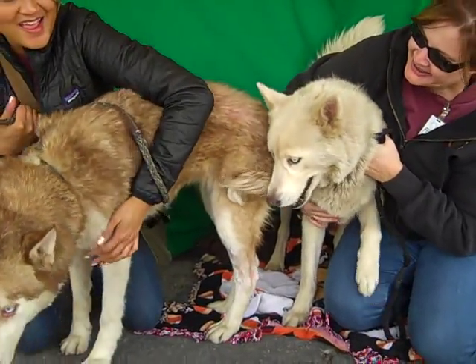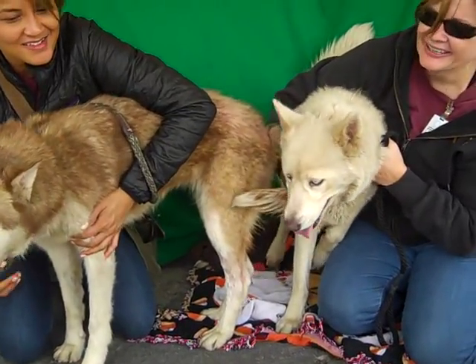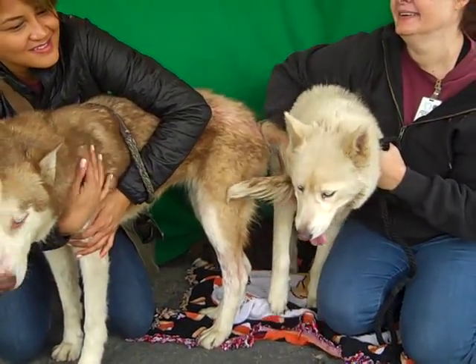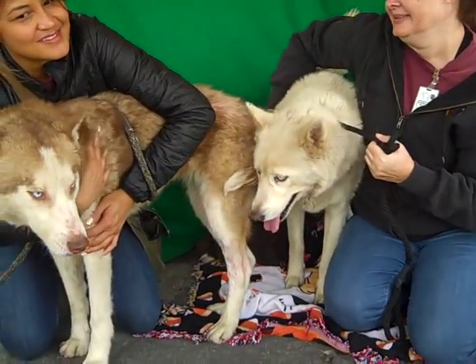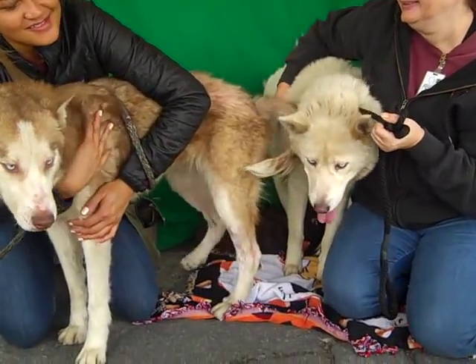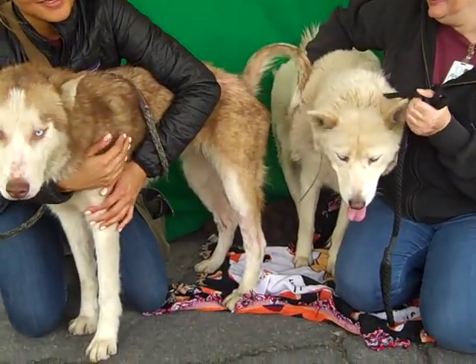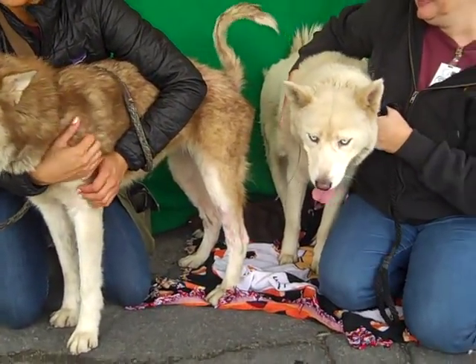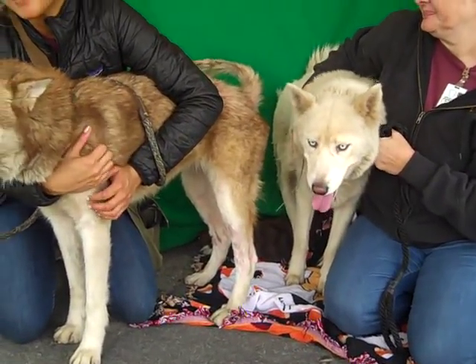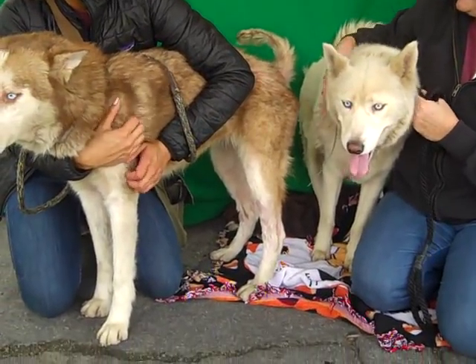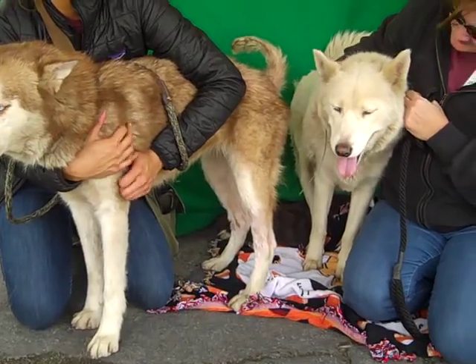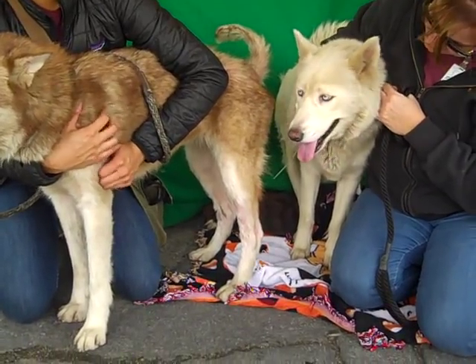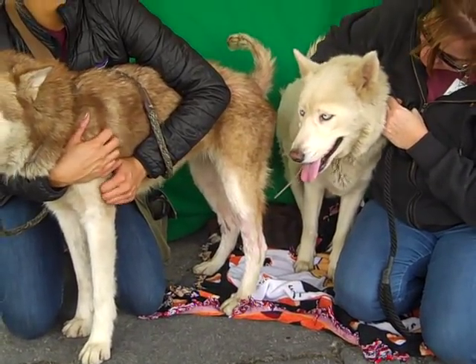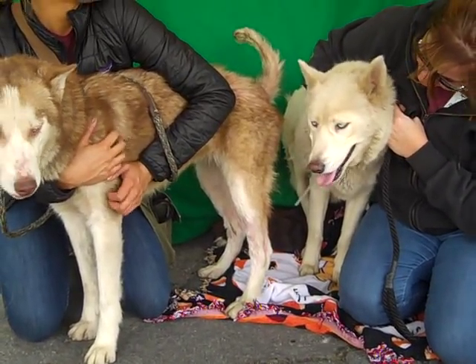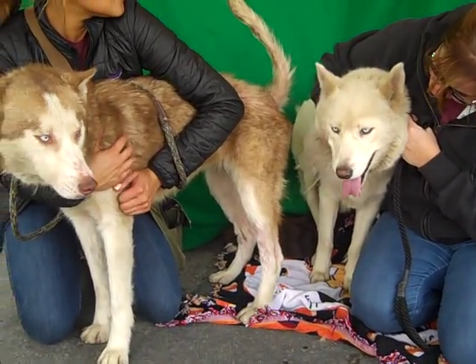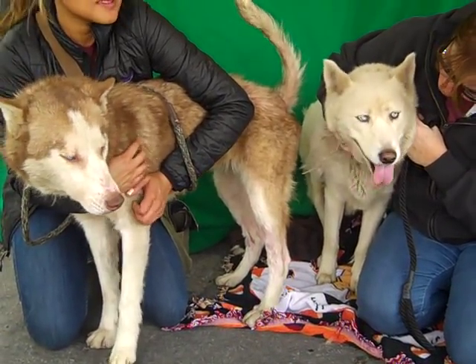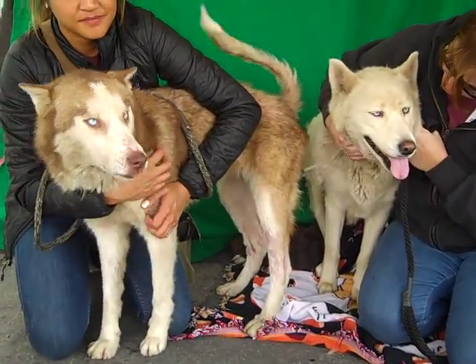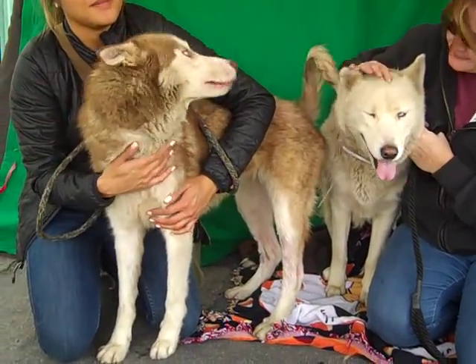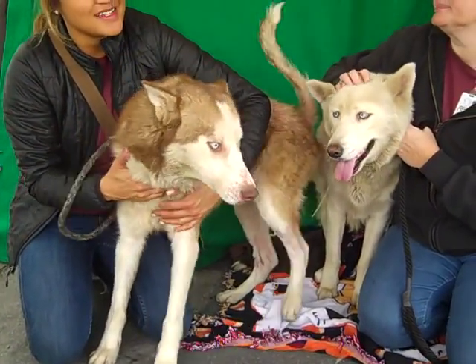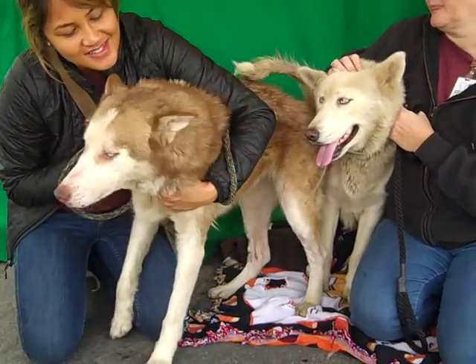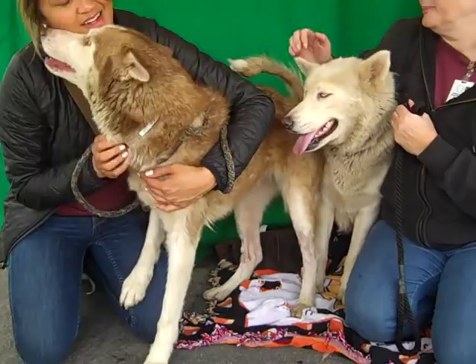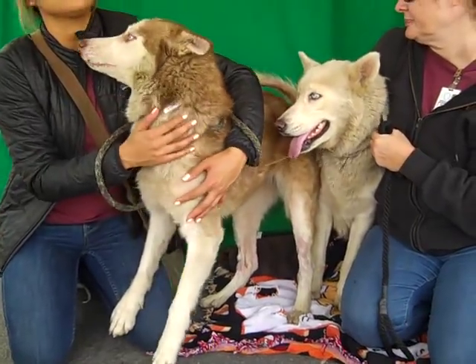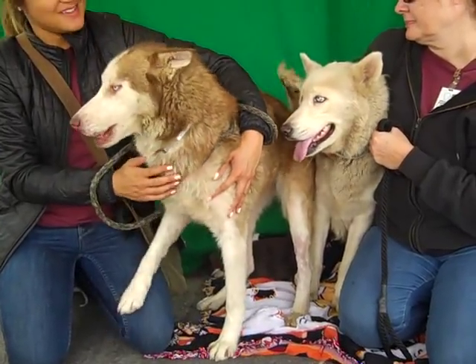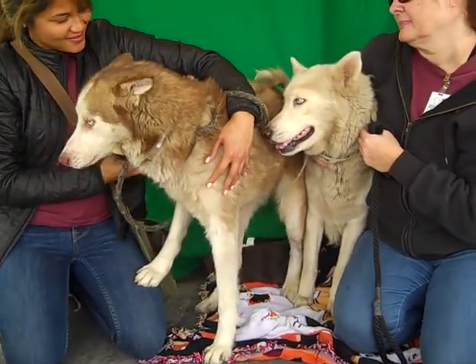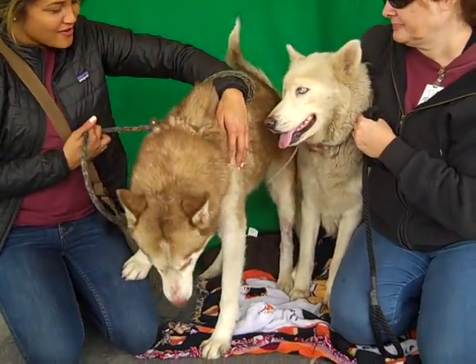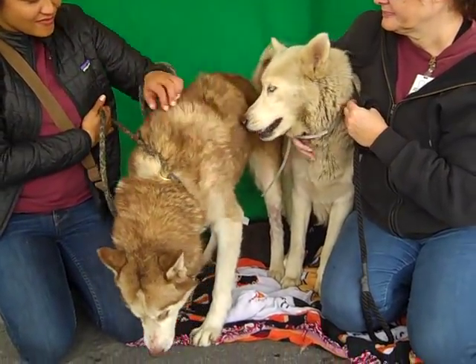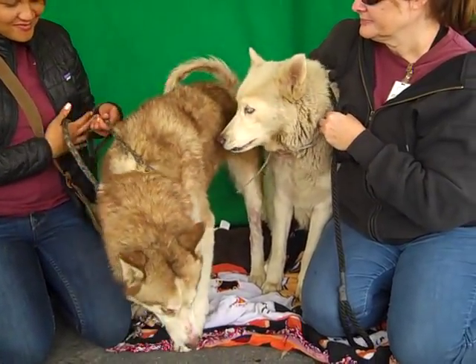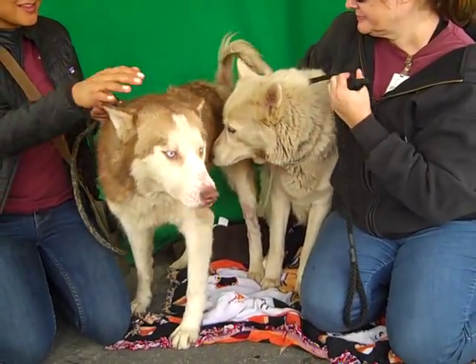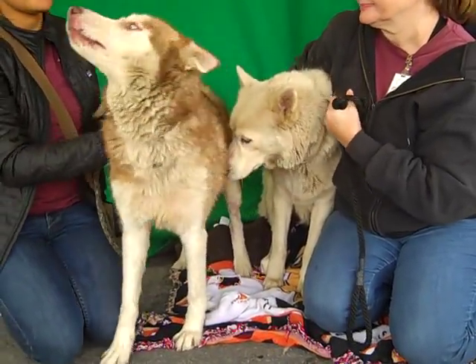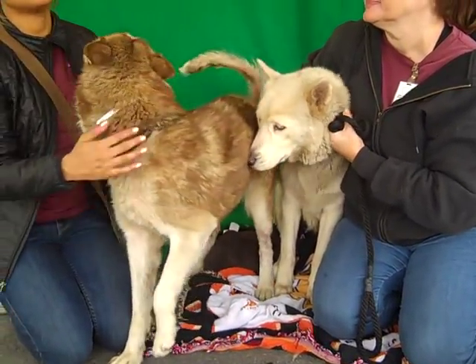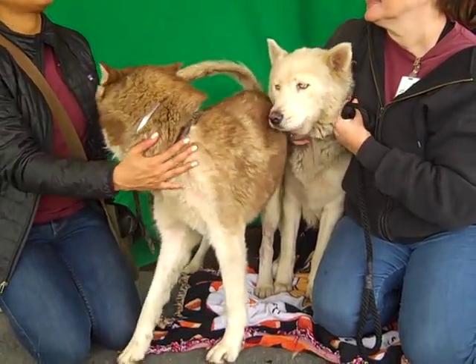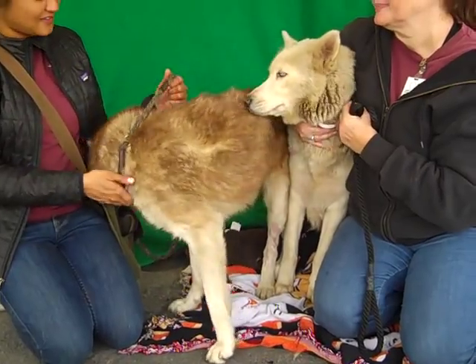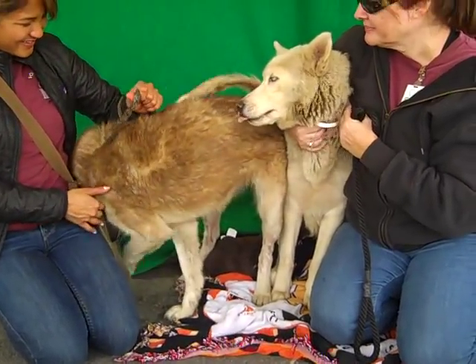You can see they need spa days of course — they both need some cleaning up. Isabelle here is missing some fur on her back. She has a negative skin scrape, so they just need some good food probably and some spa days. Oh, she's gonna talk to us!